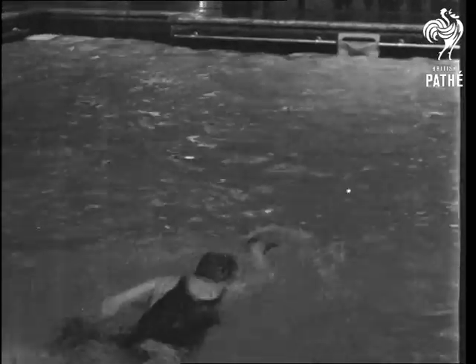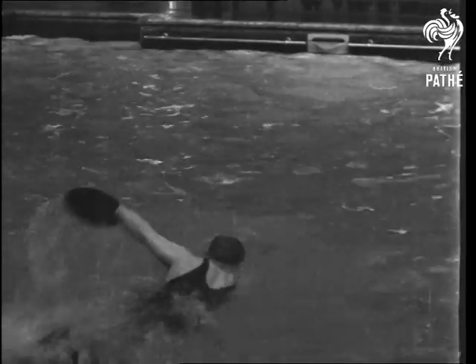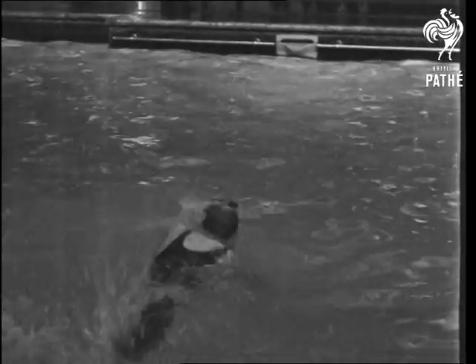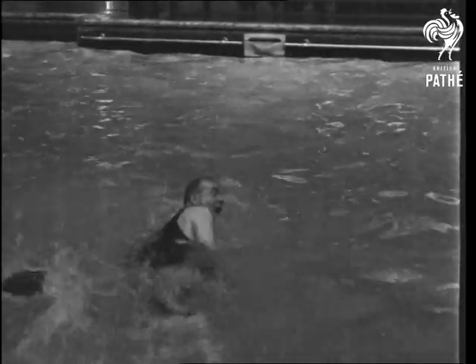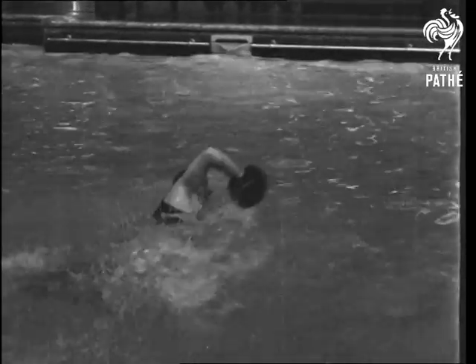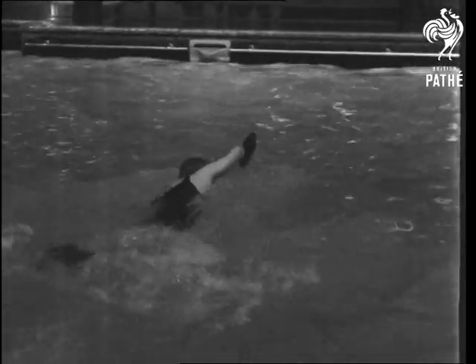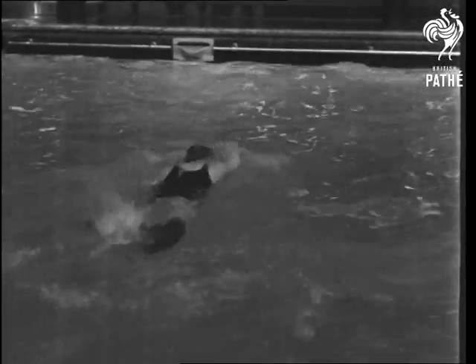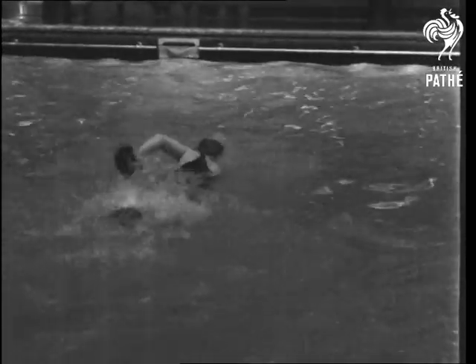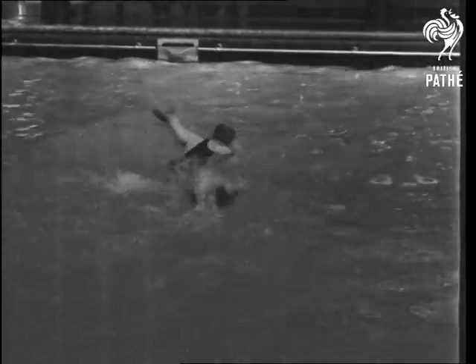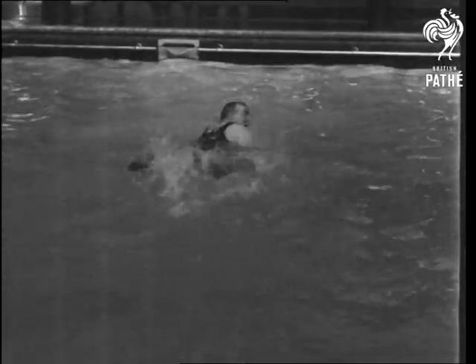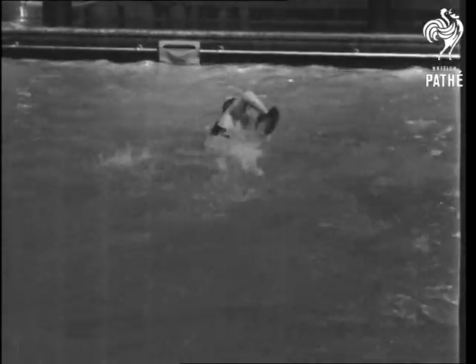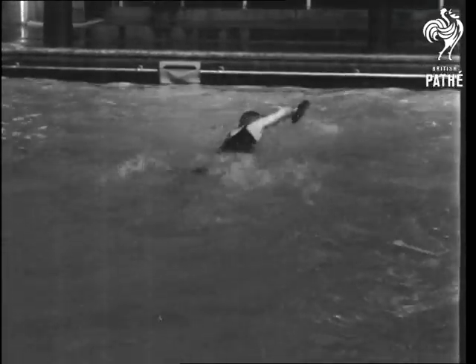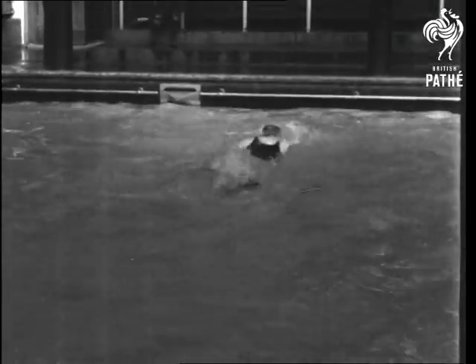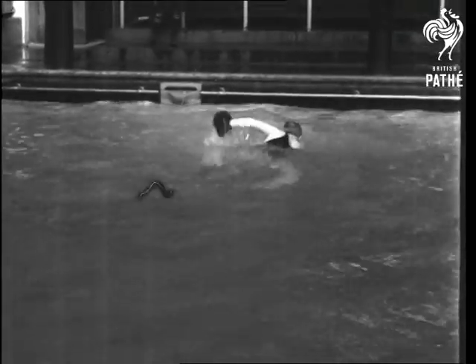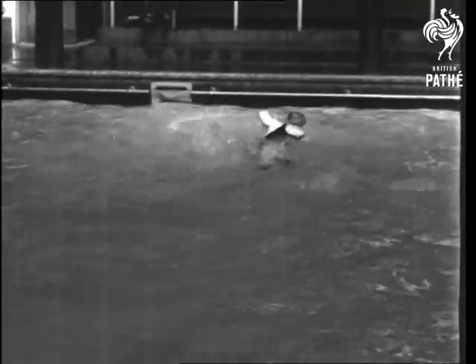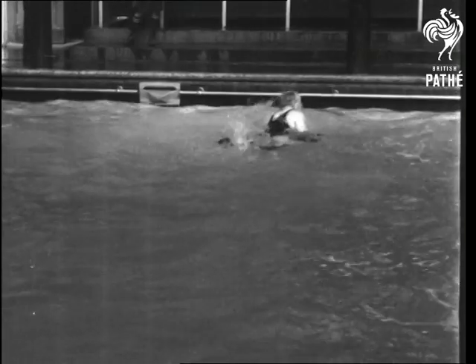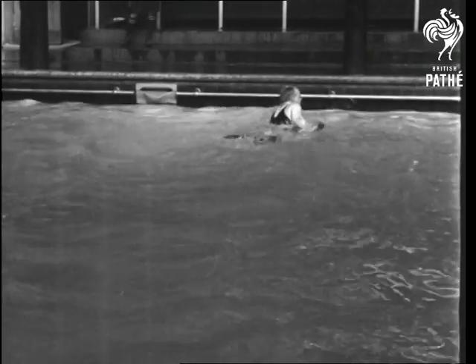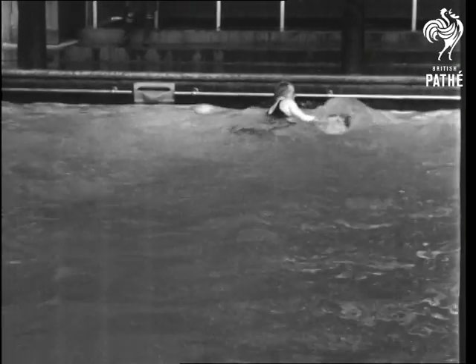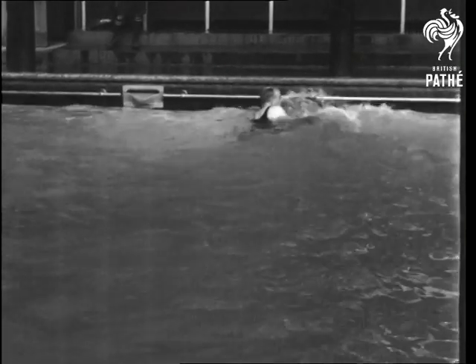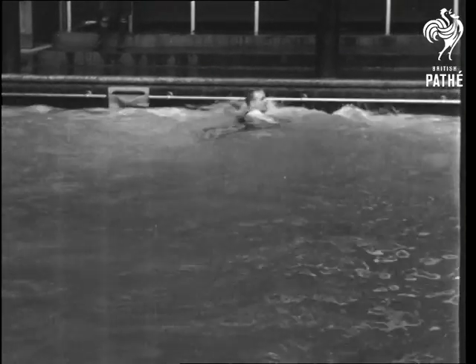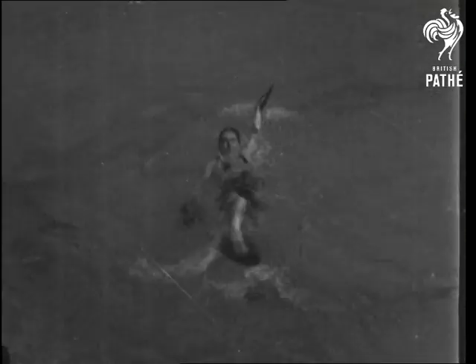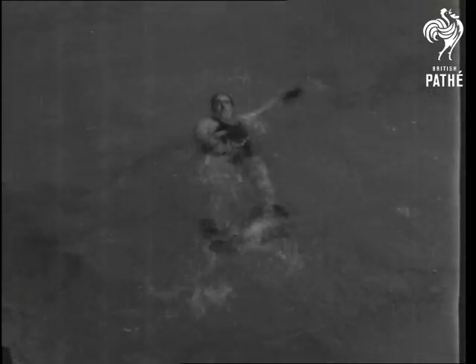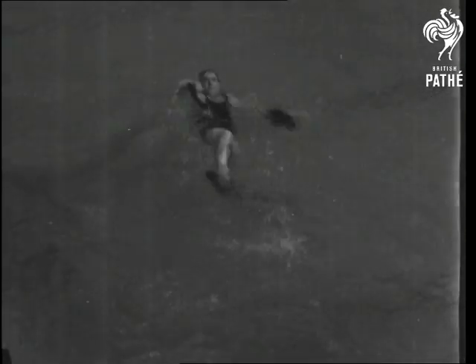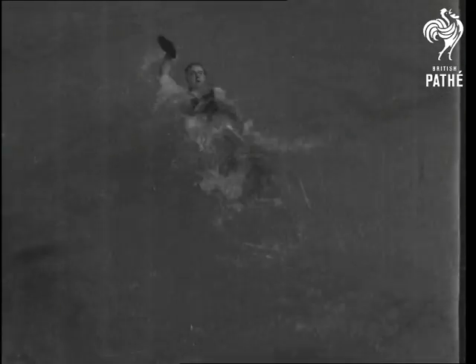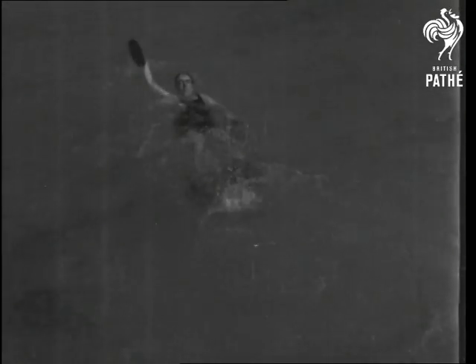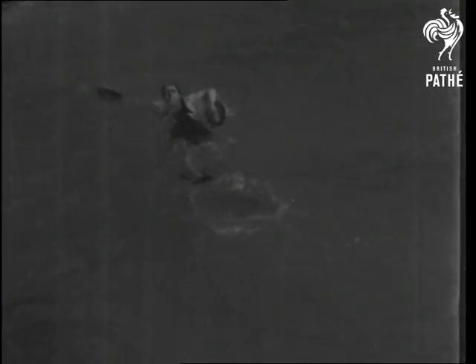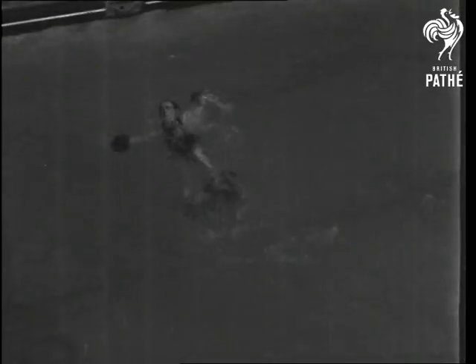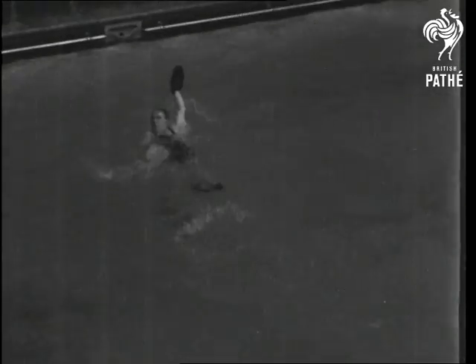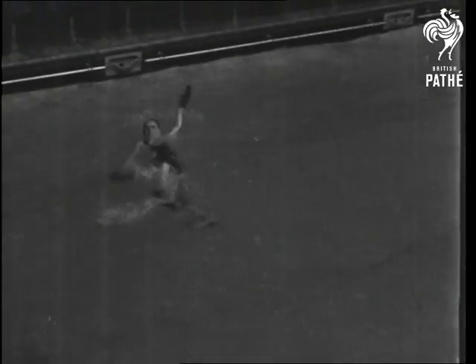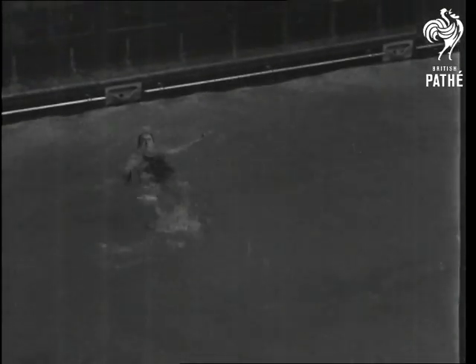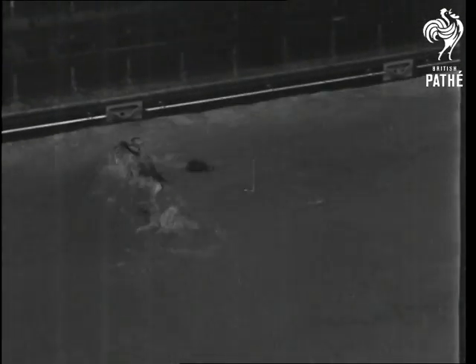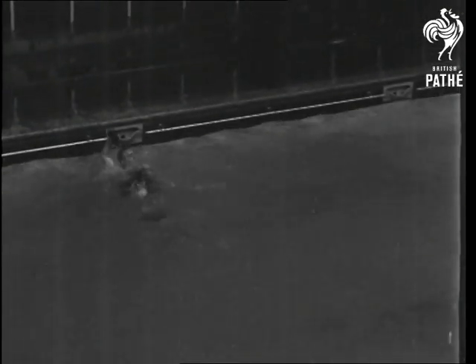To us it looks like hard work, but to this swimmer it's an eternal joy. All strokes seem easy — breast, back, overarm and crawl are all done with equal facility.